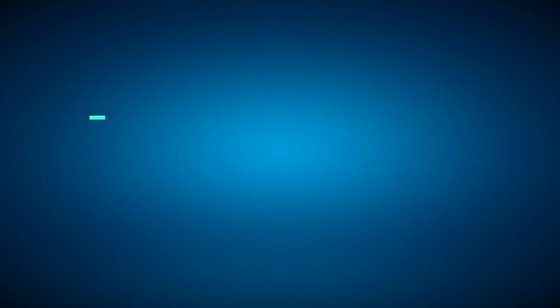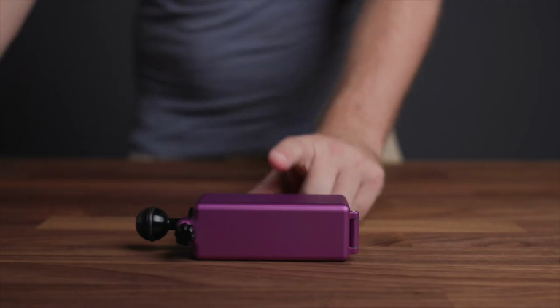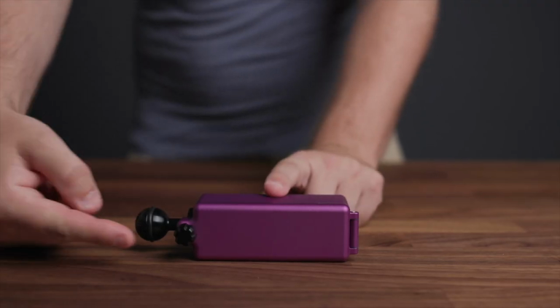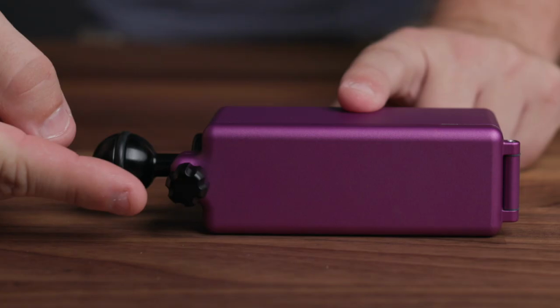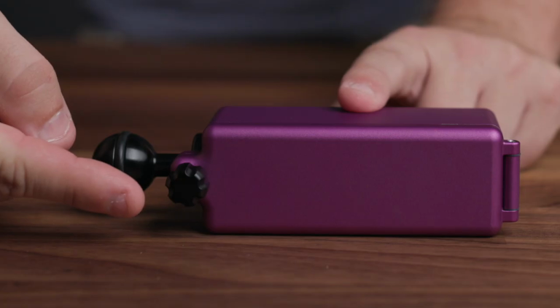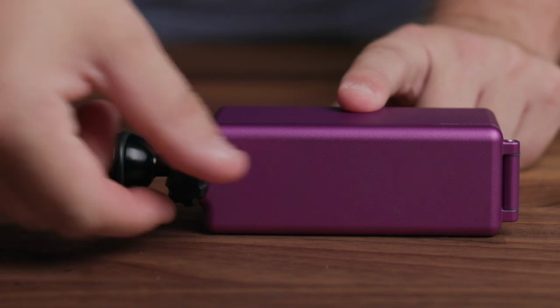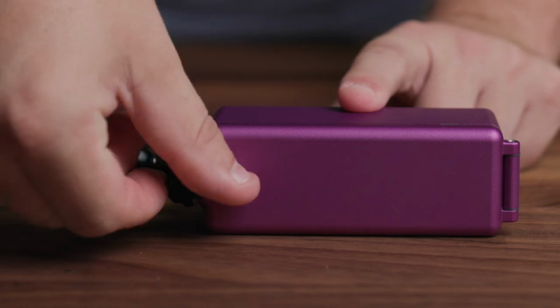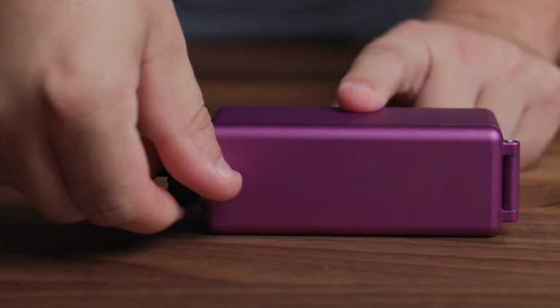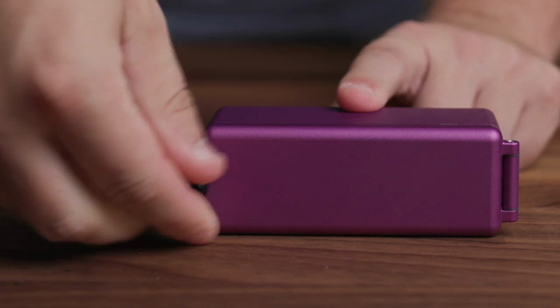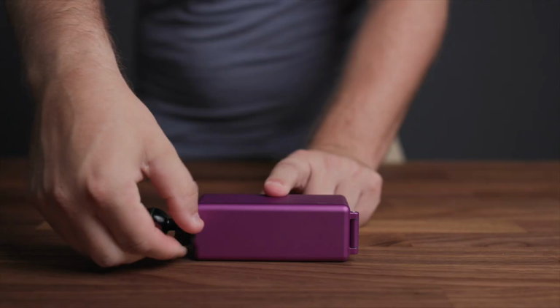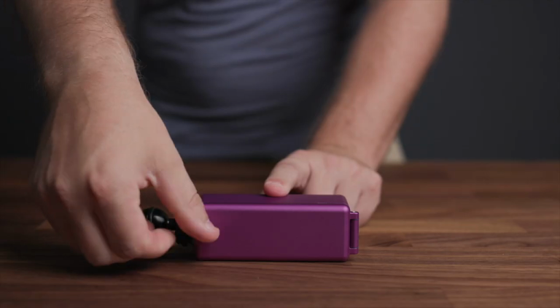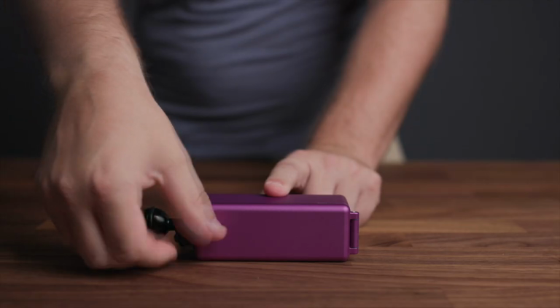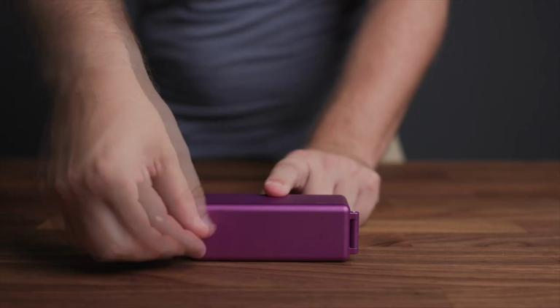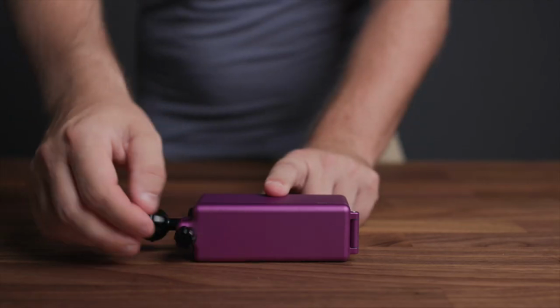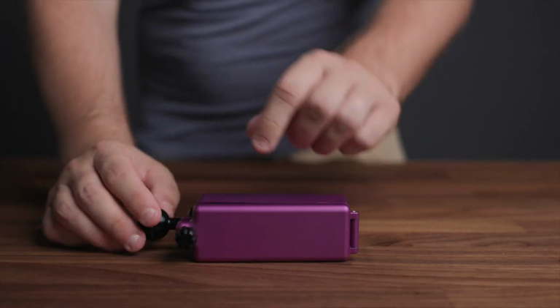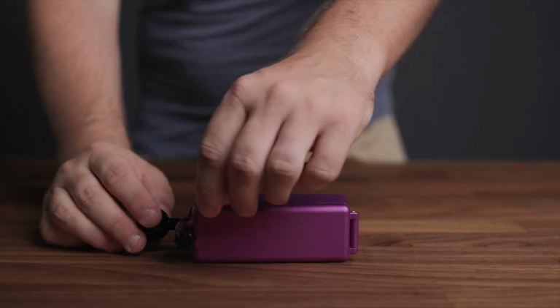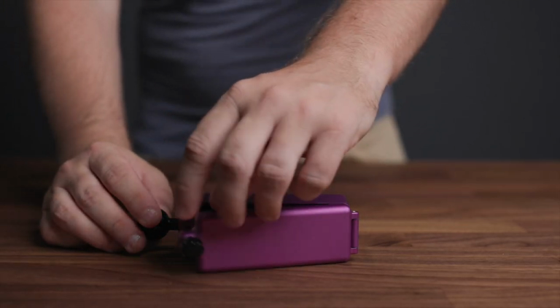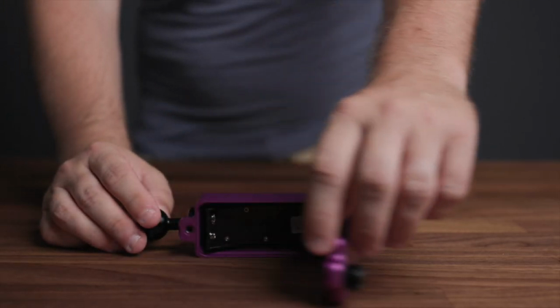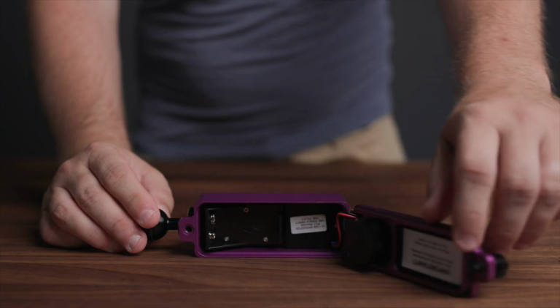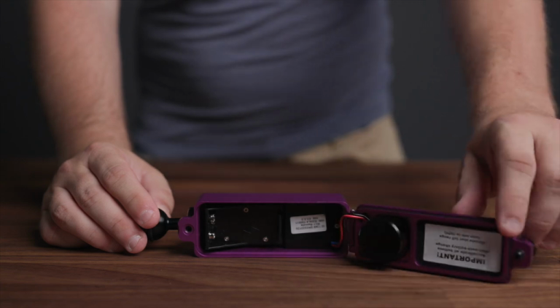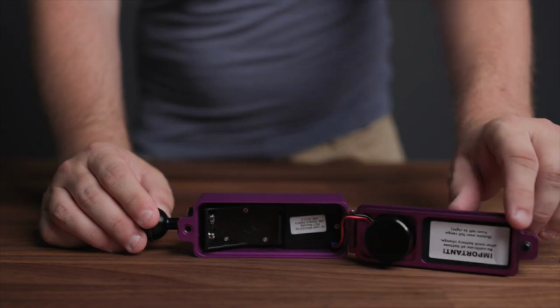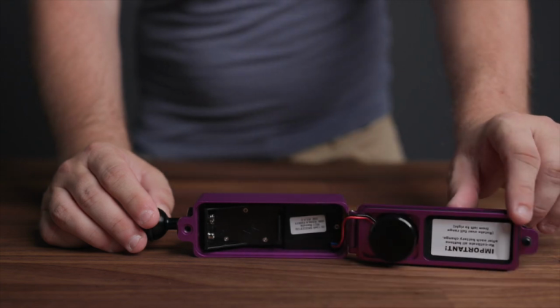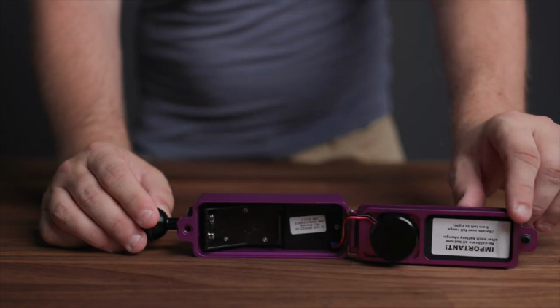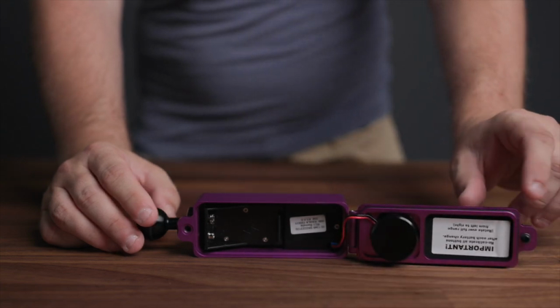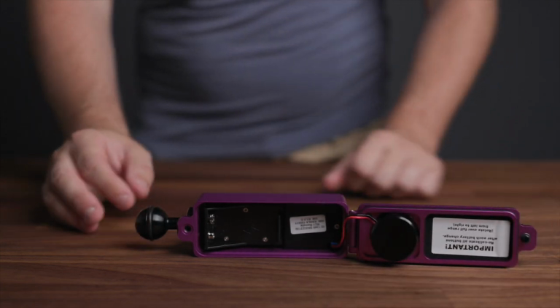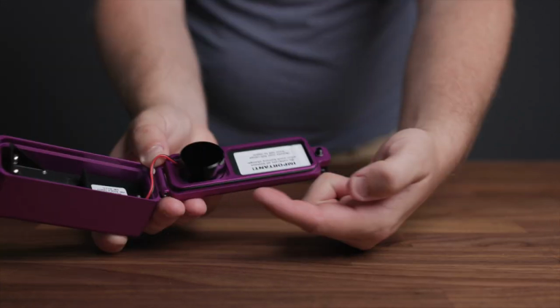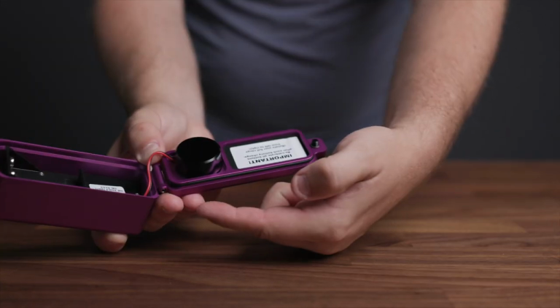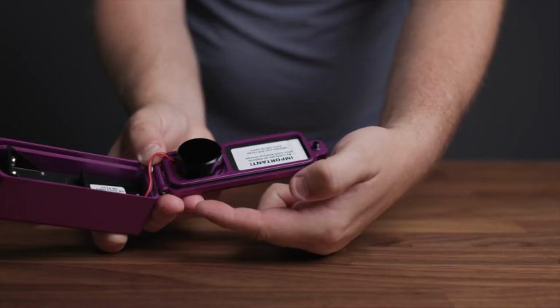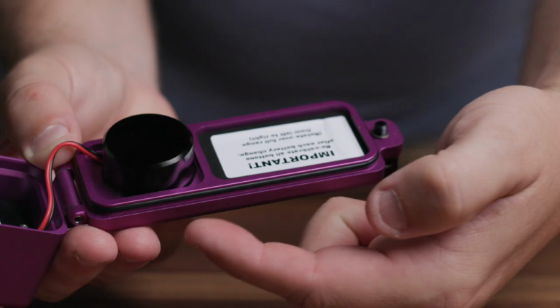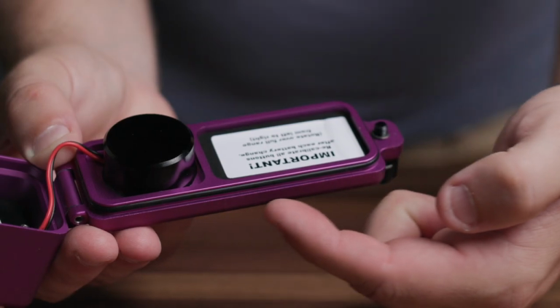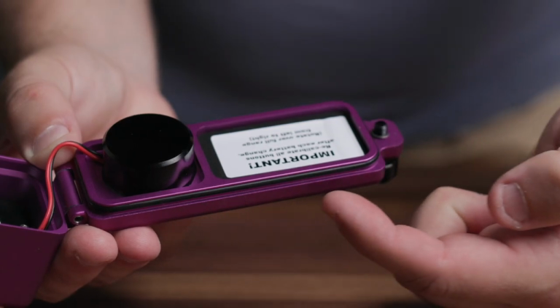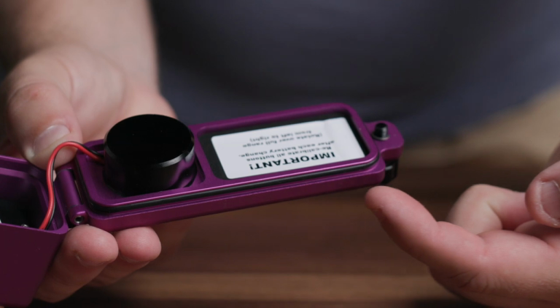To access the battery compartment, begin by turning the remote's rear door latch knob counterclockwise and then open the rear of the remote. You'll notice a black o-ring along the back of the remote.